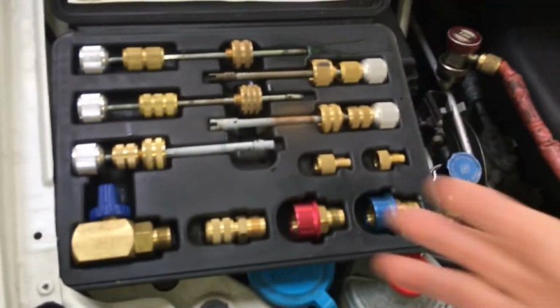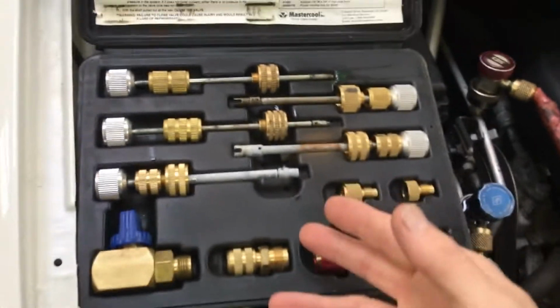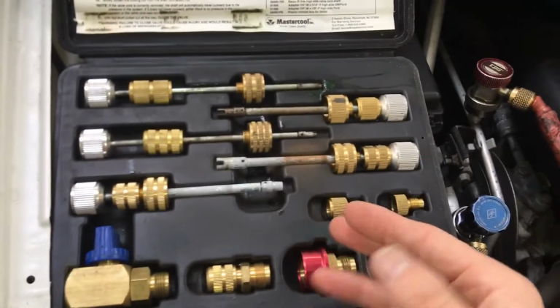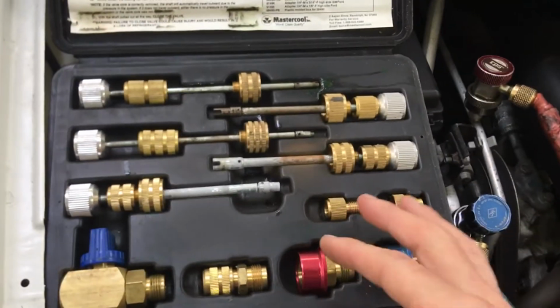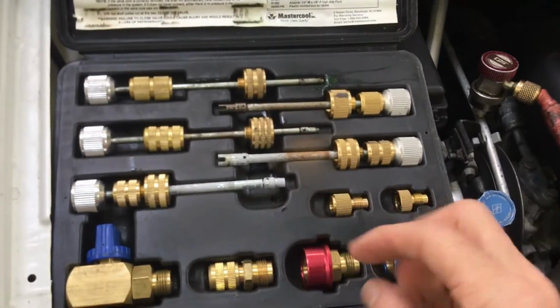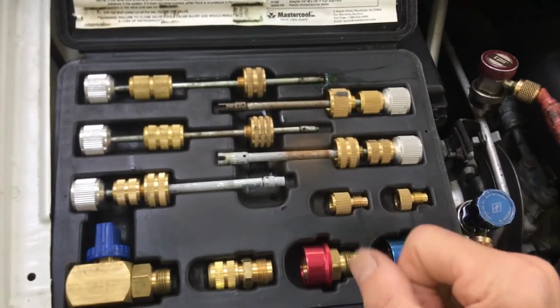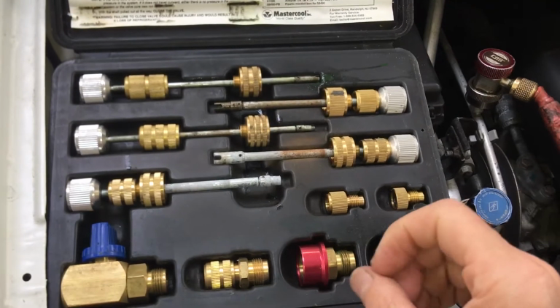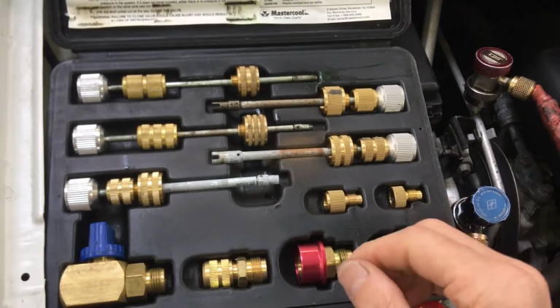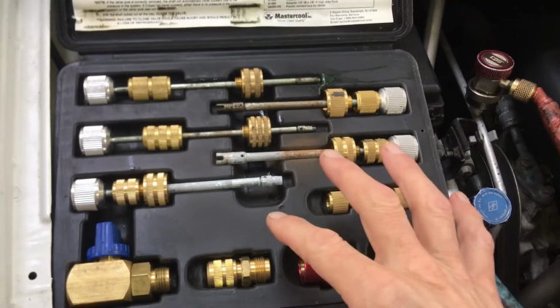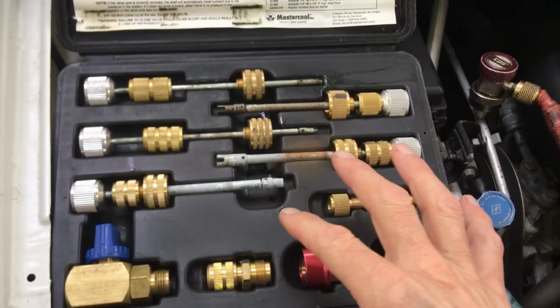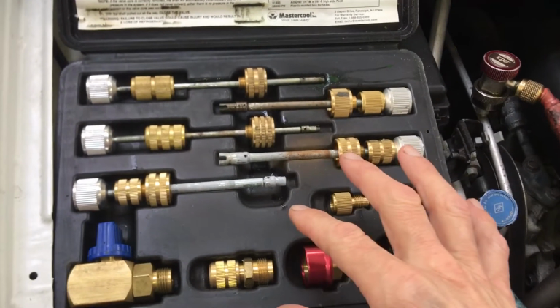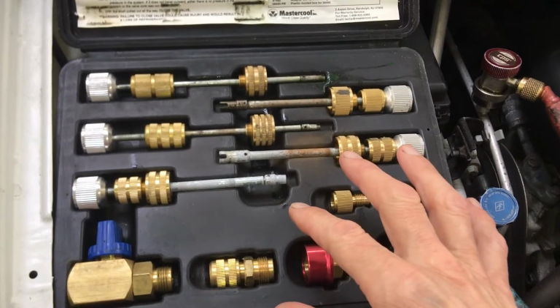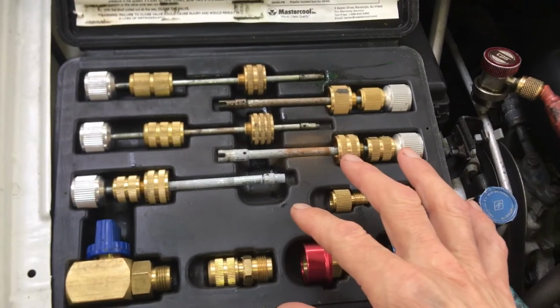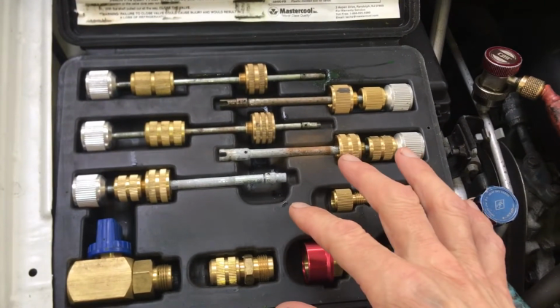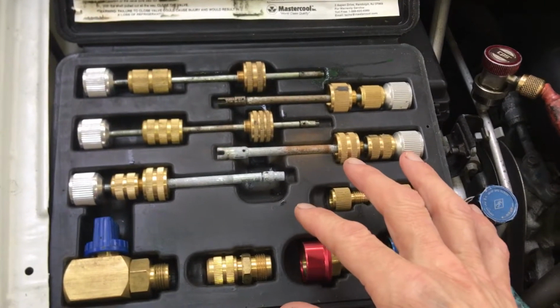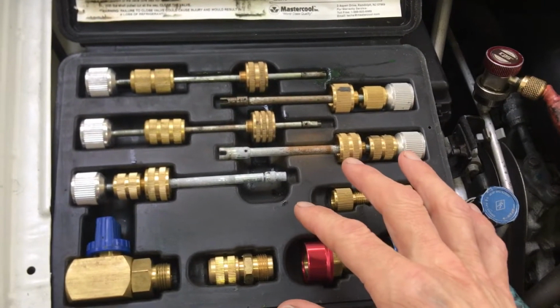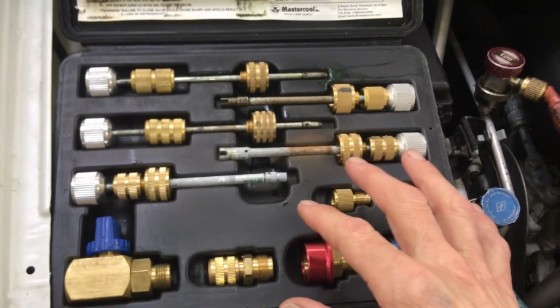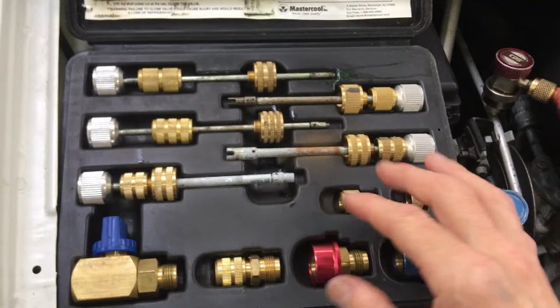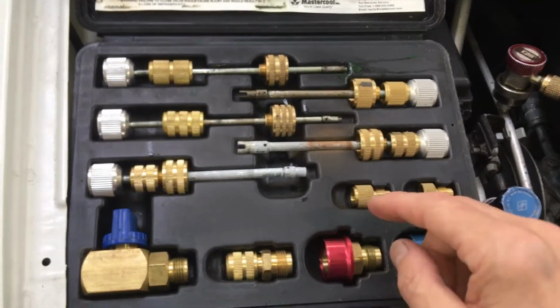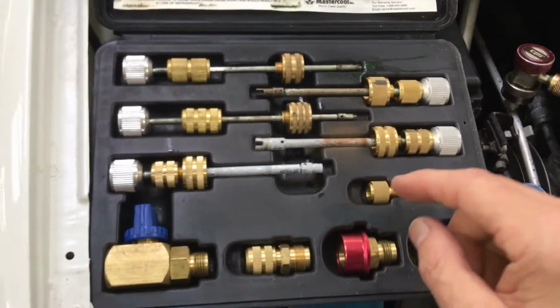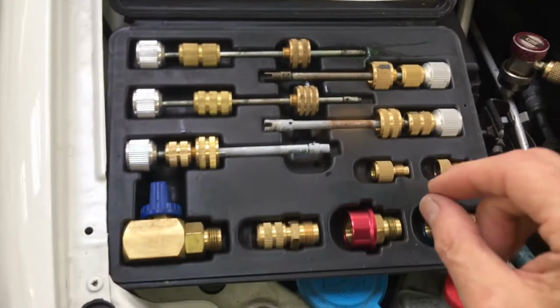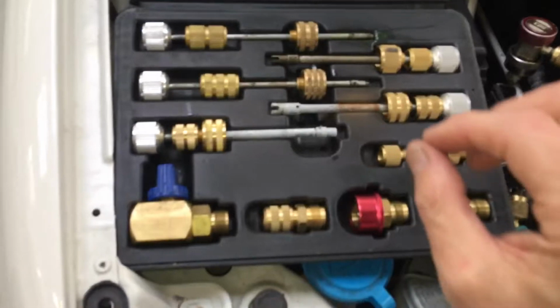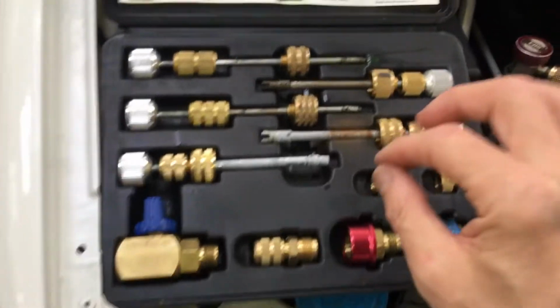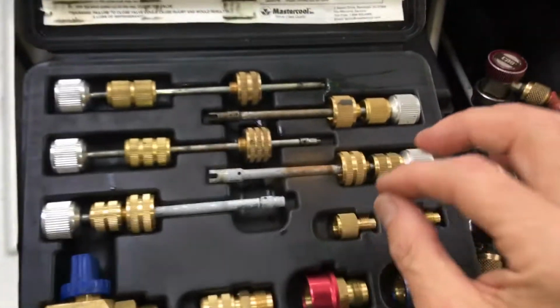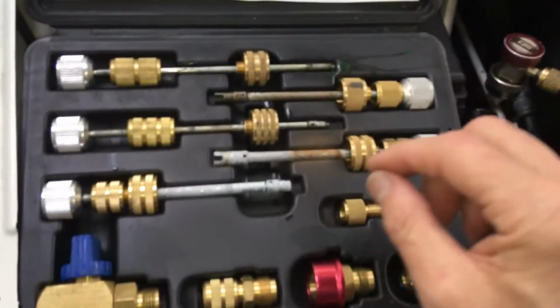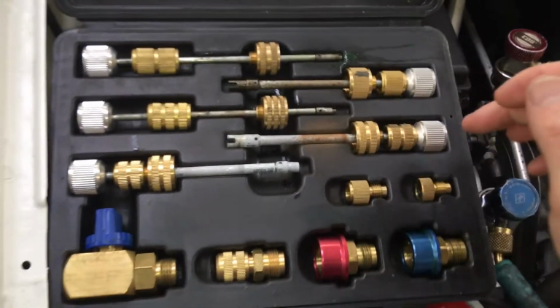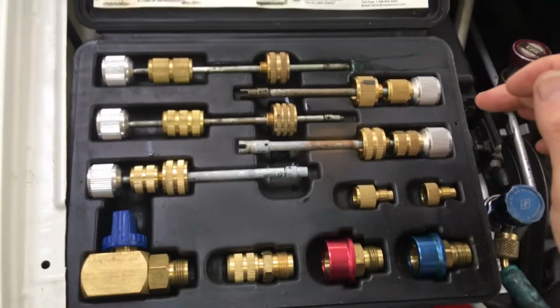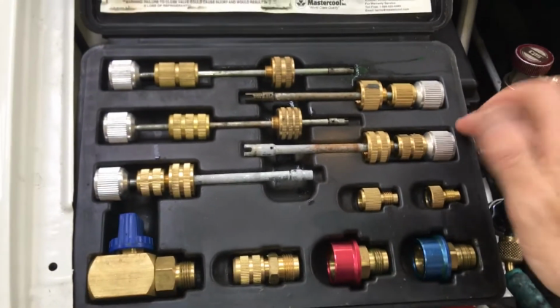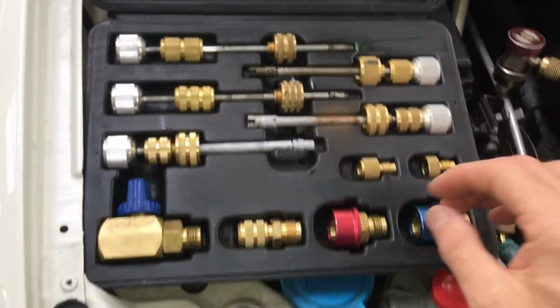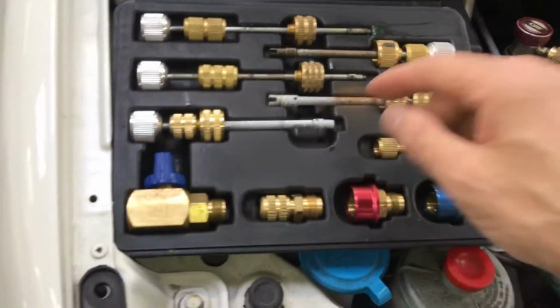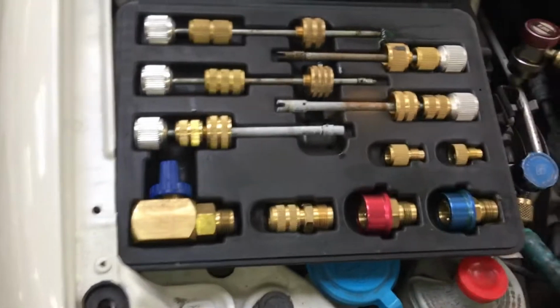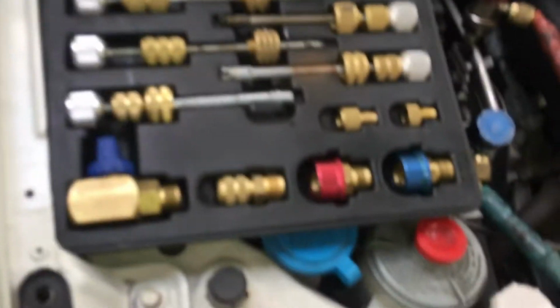Well, not 30 years old — 1990, 92. When they first started introducing R134 was when I got this.